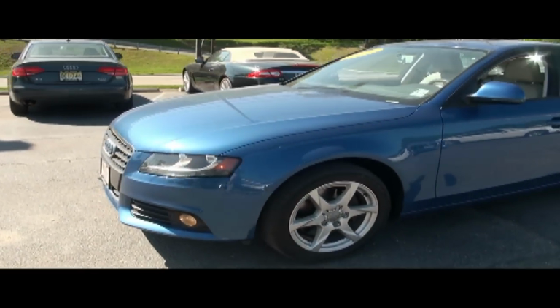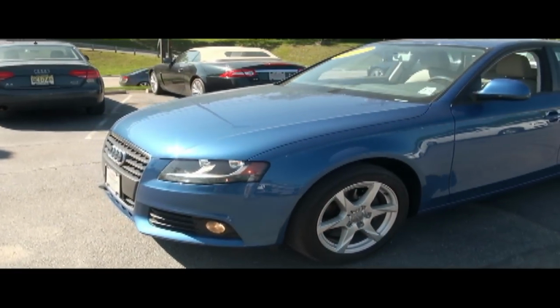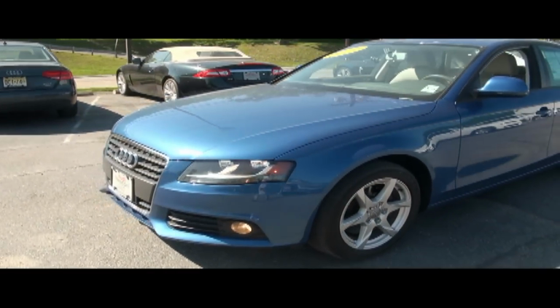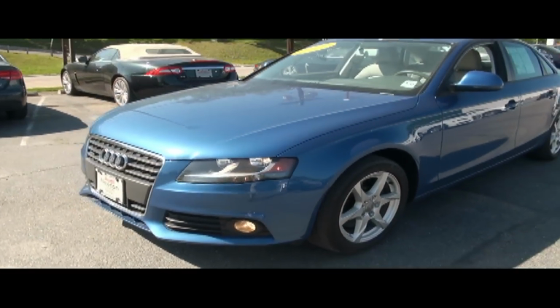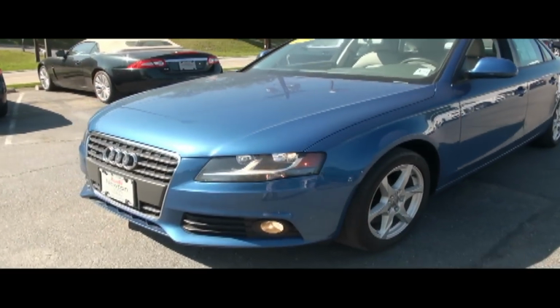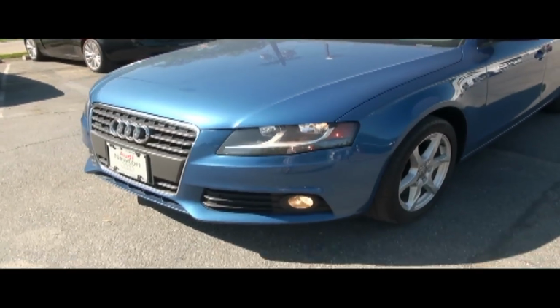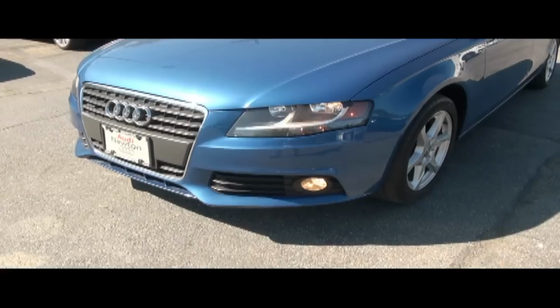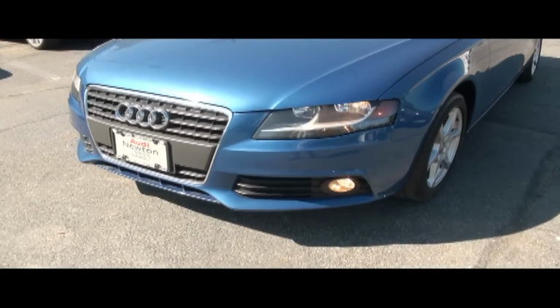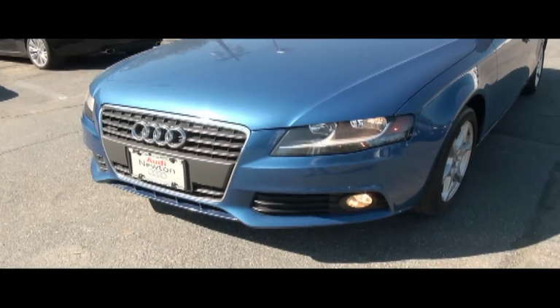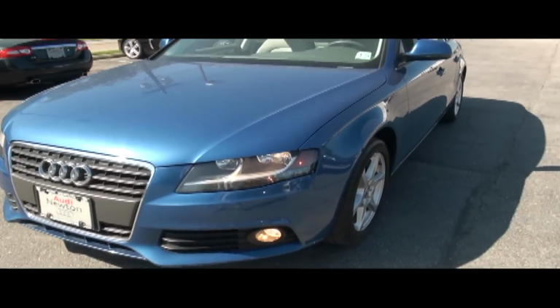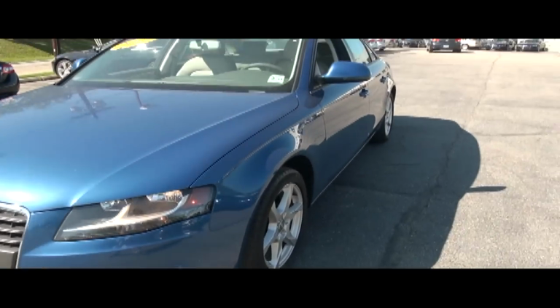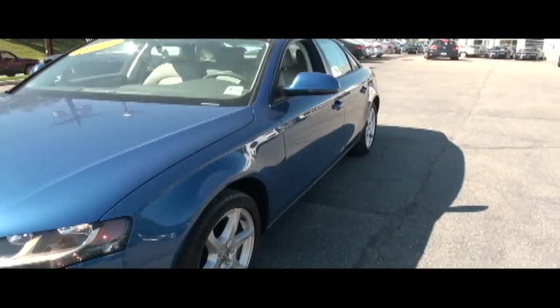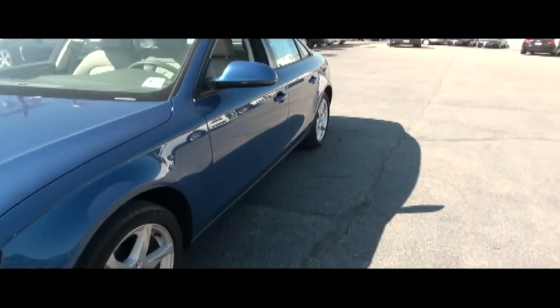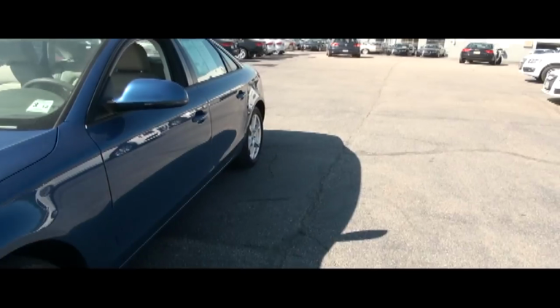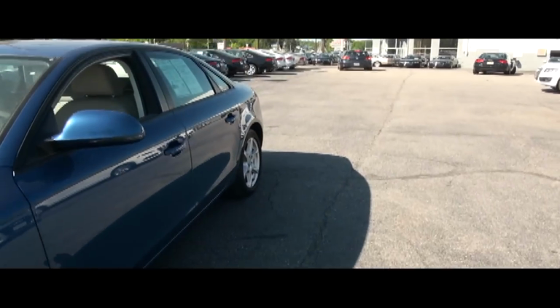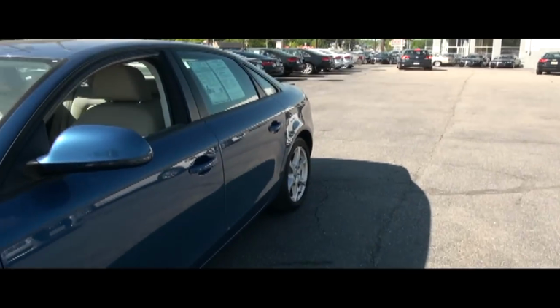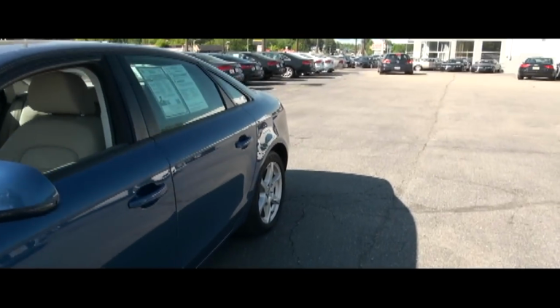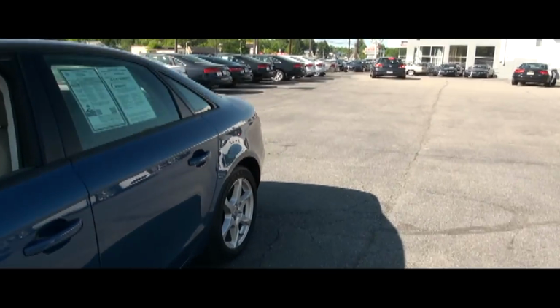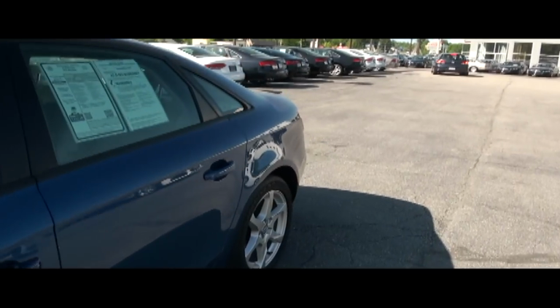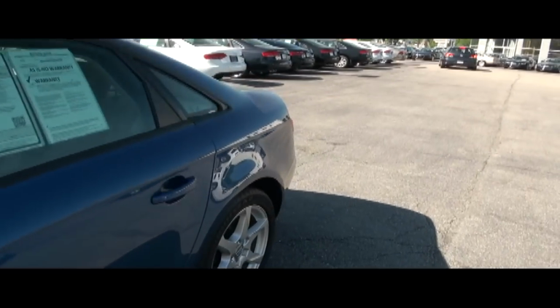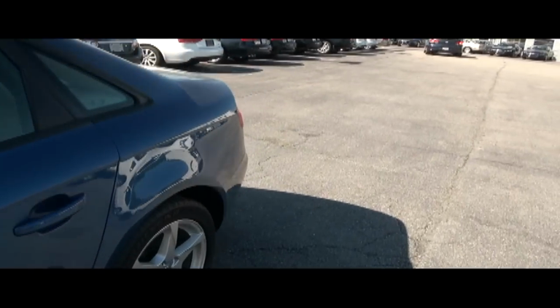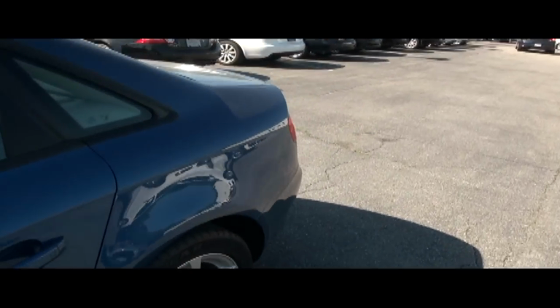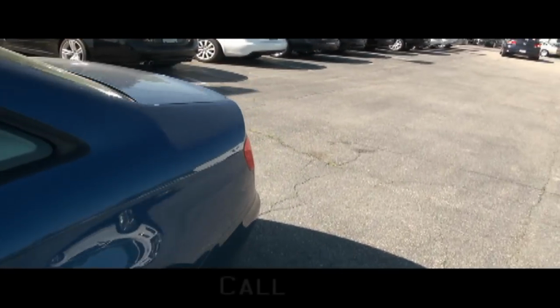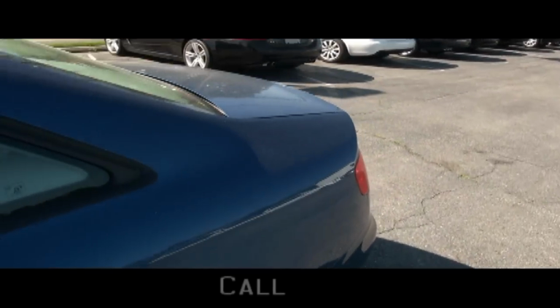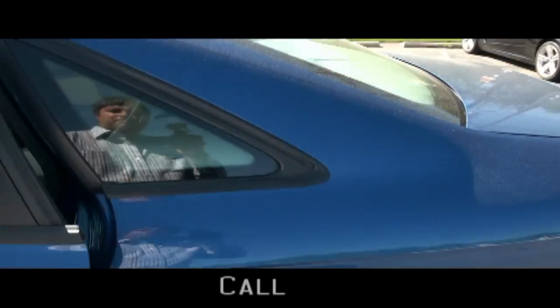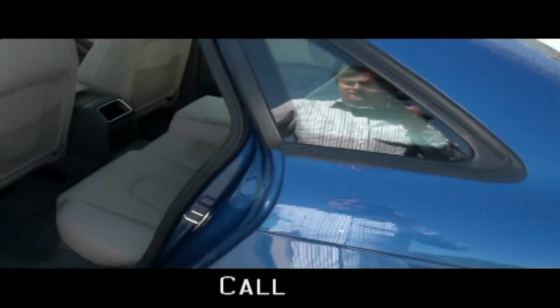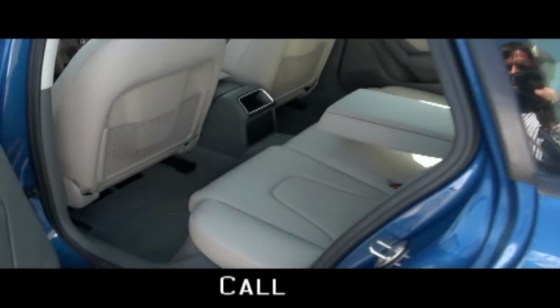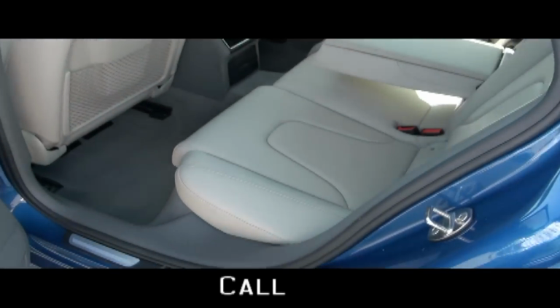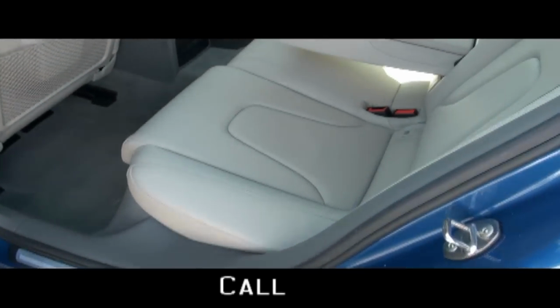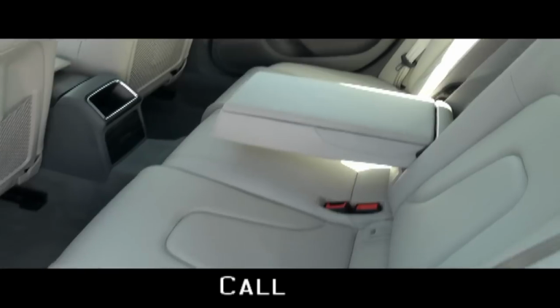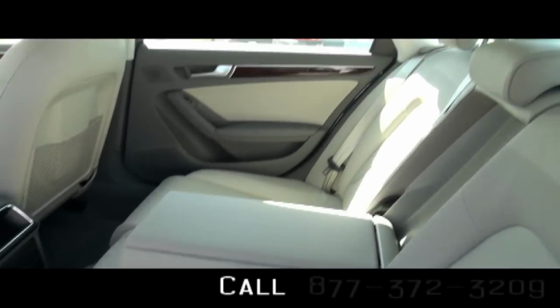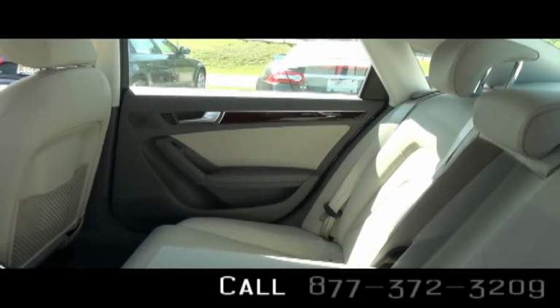Definitely sleek lines — look at those nice sharp edges on the bottom. Audi definitely has a distinctive look compared to any other car company out there, with bold faces, grills, and their lighting.